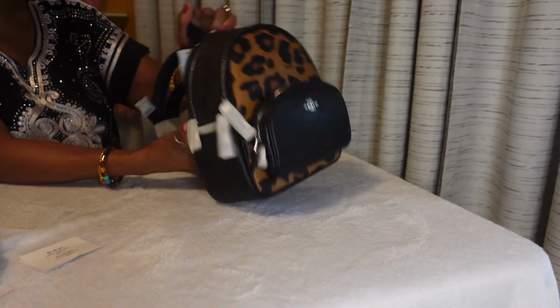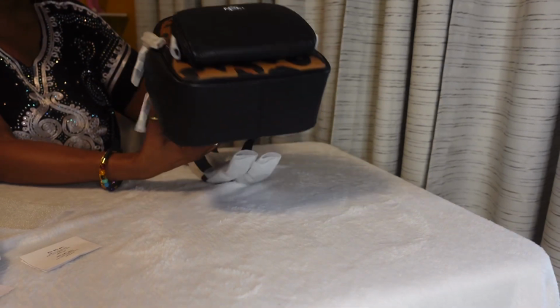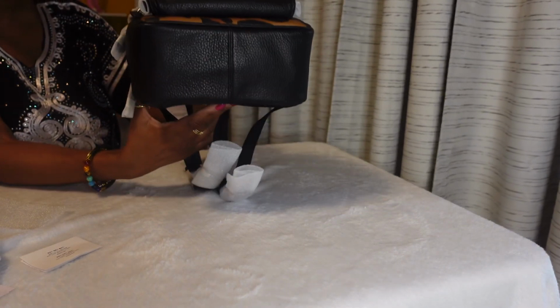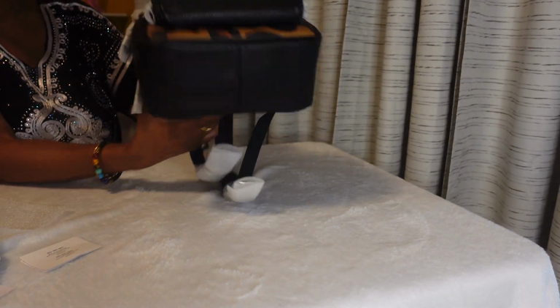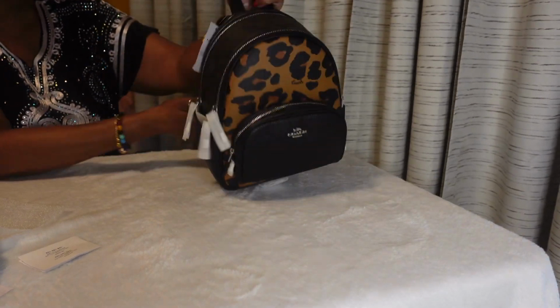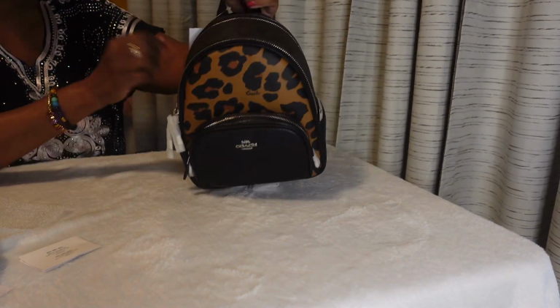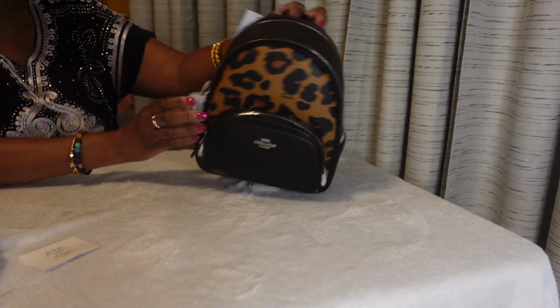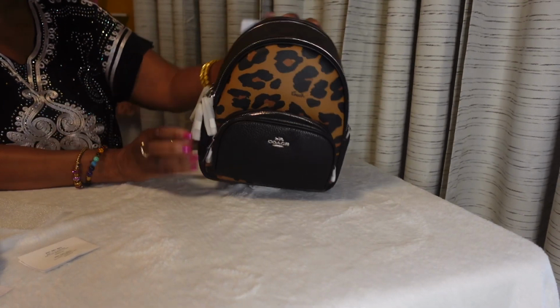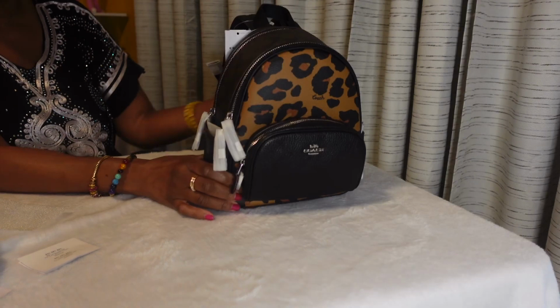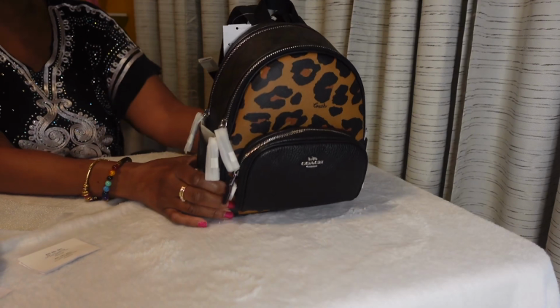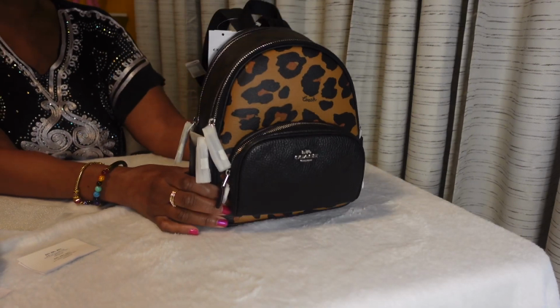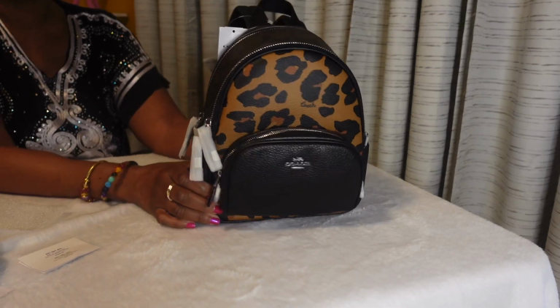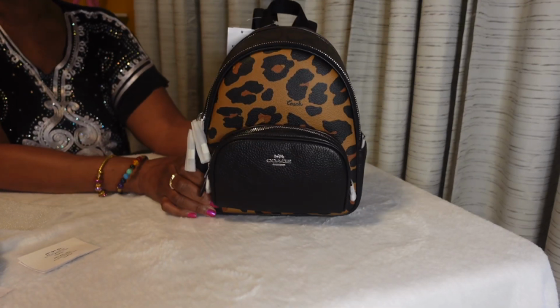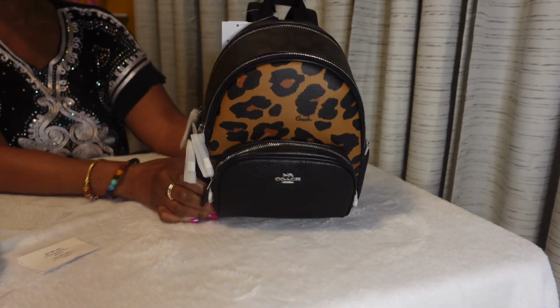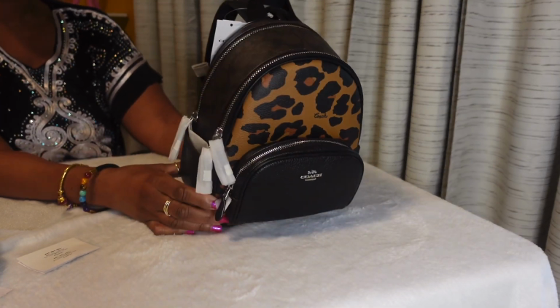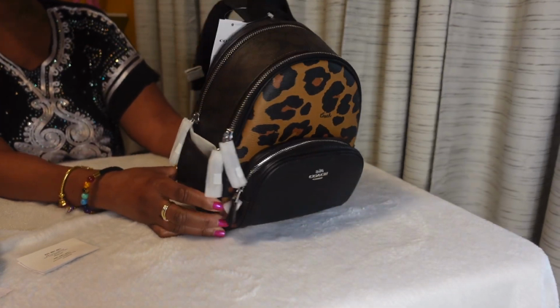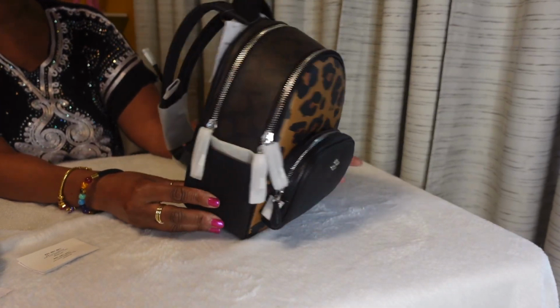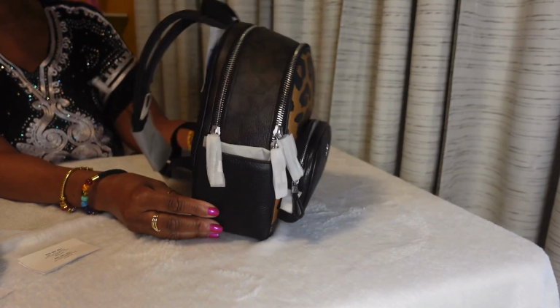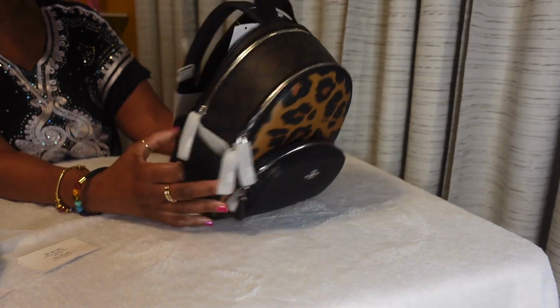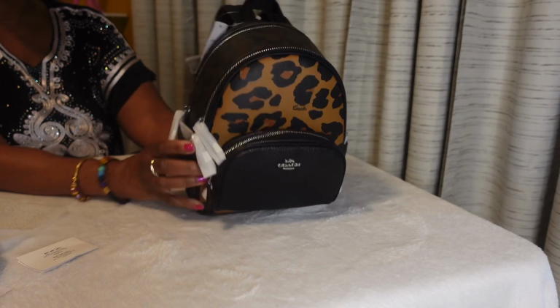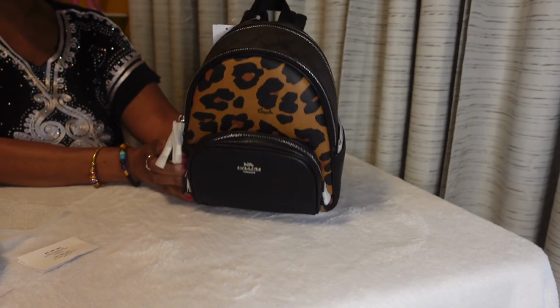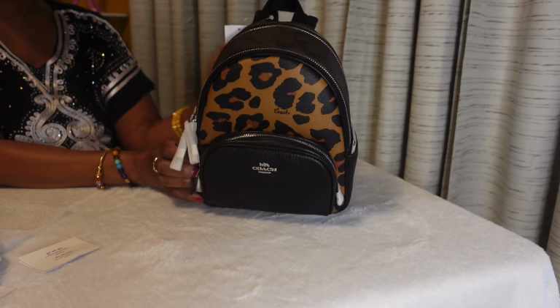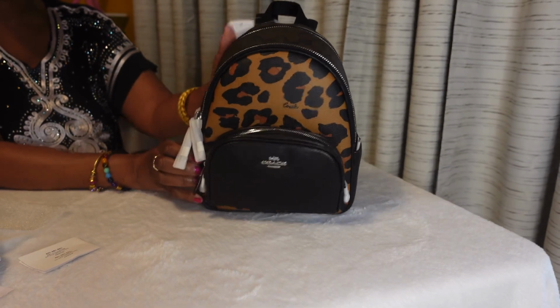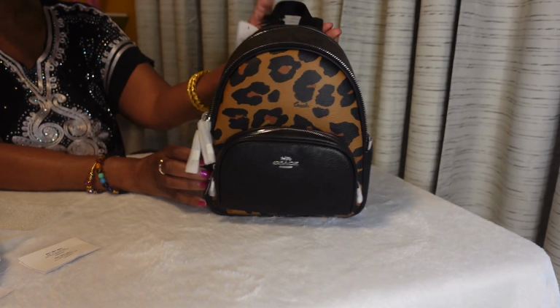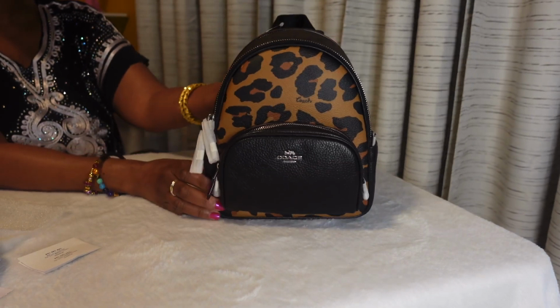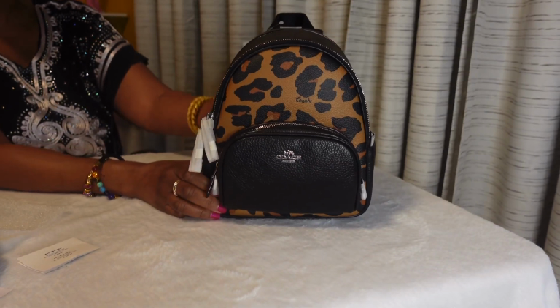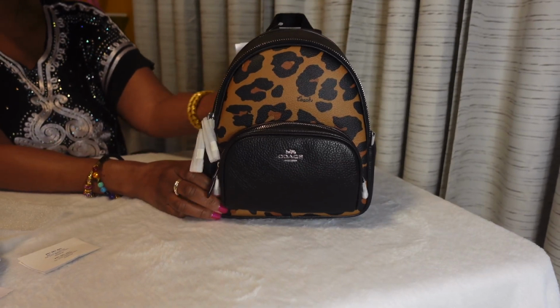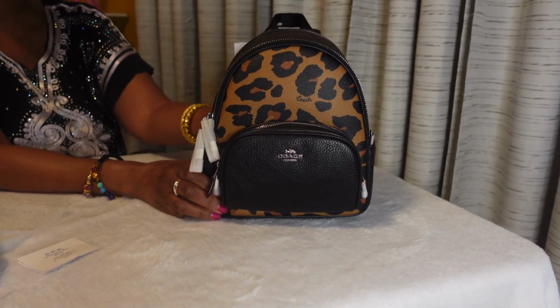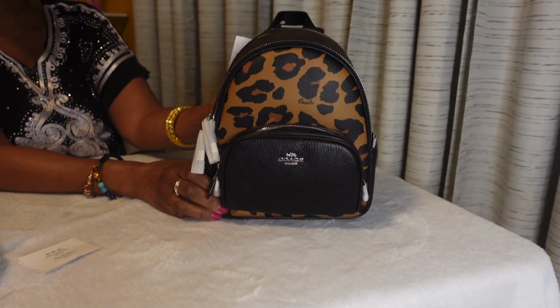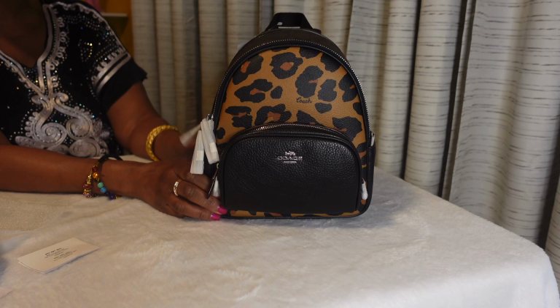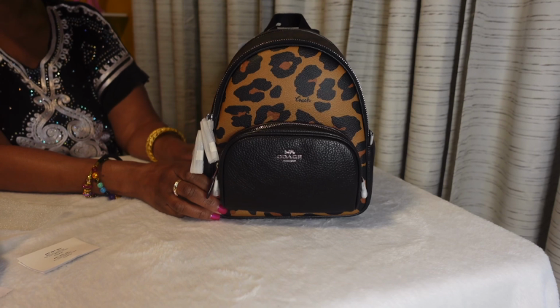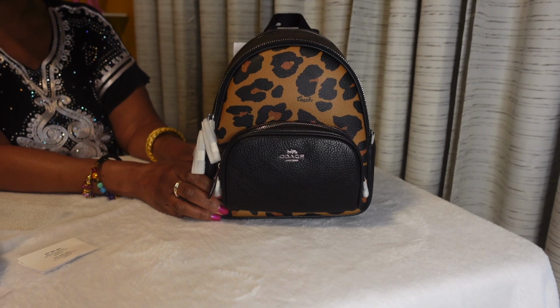Yeah, look at her! I'm not gonna go into a lot of detail right now because I want to go into further detail about this backpack when I do a 'what's in my bag' video.